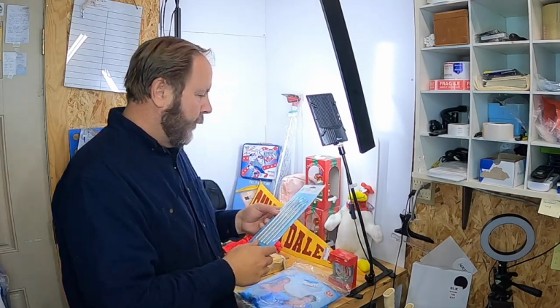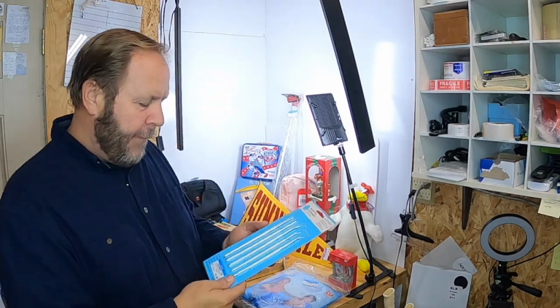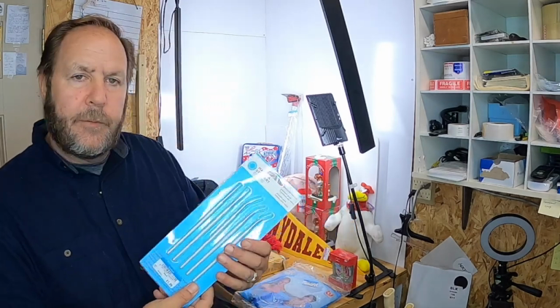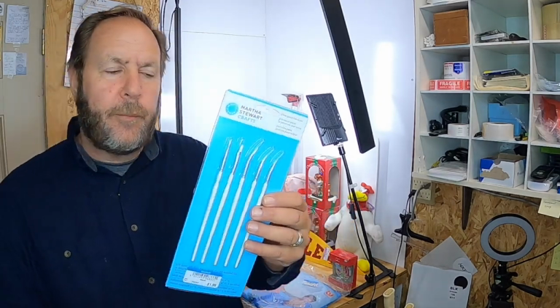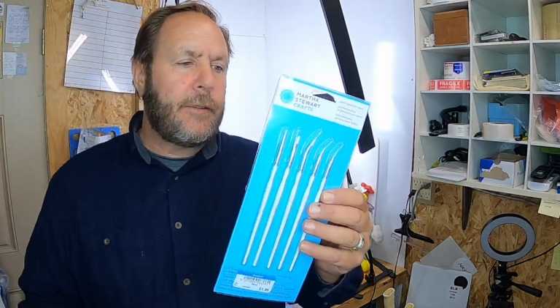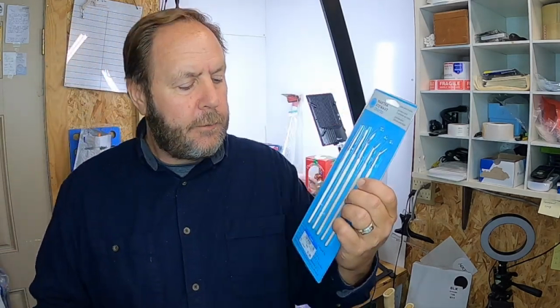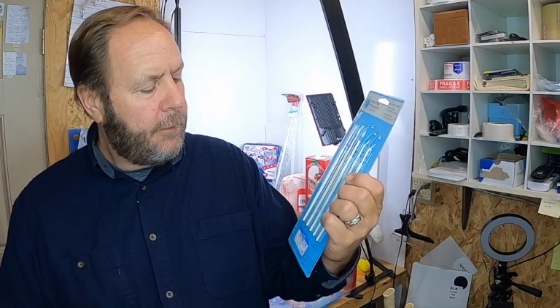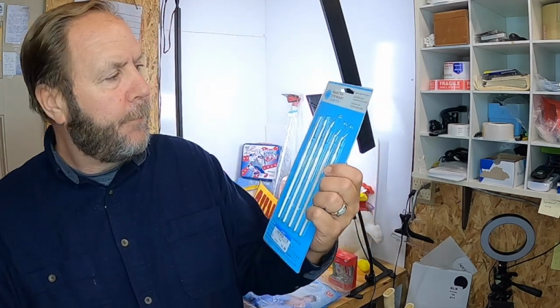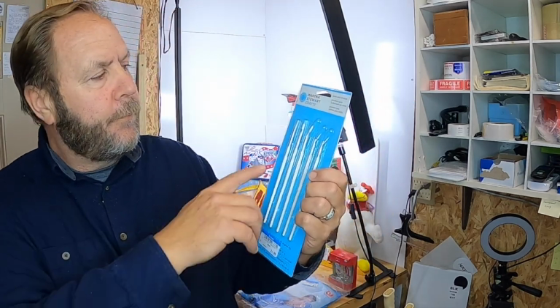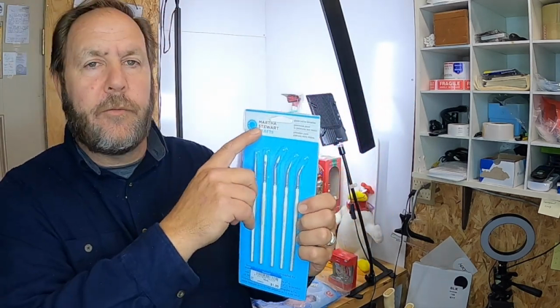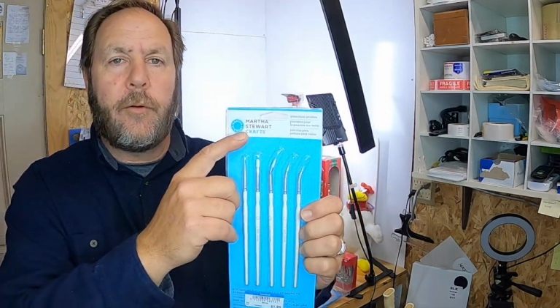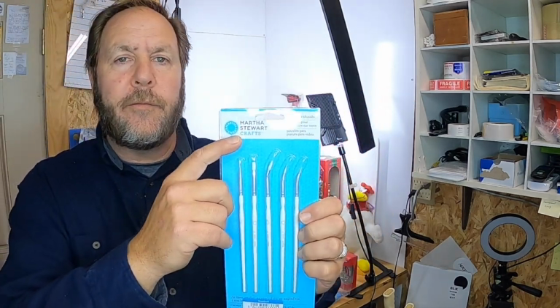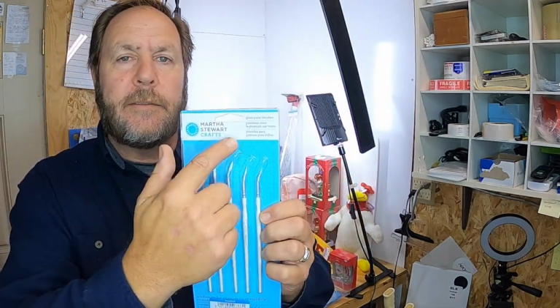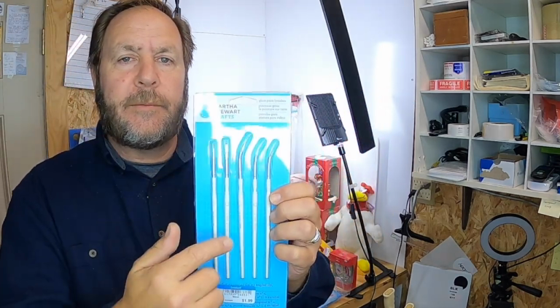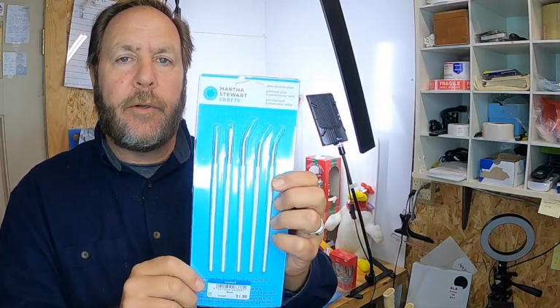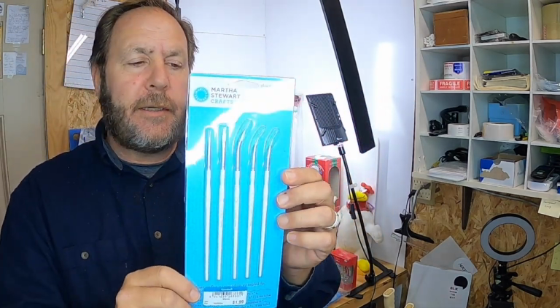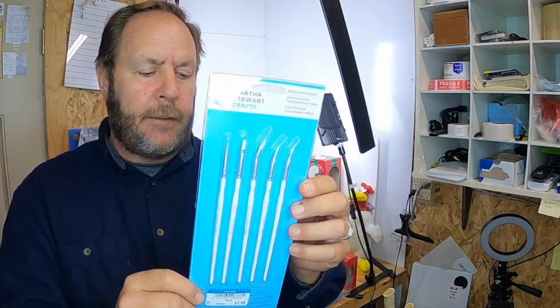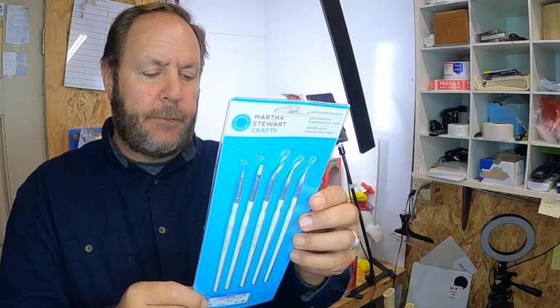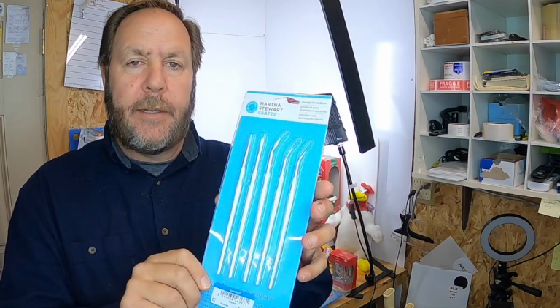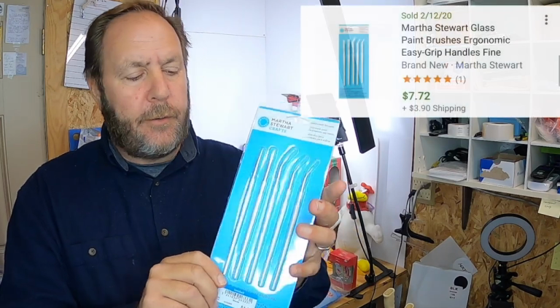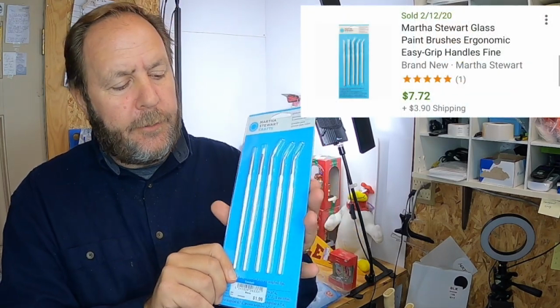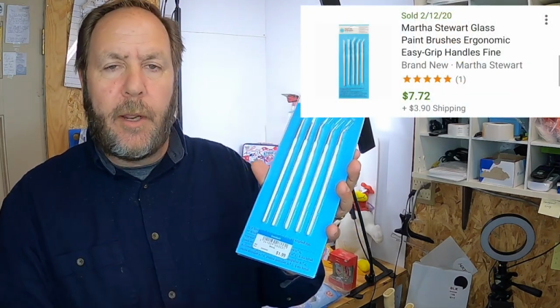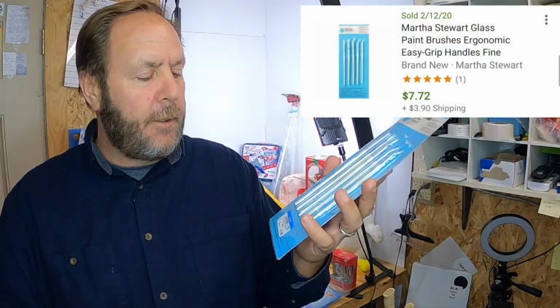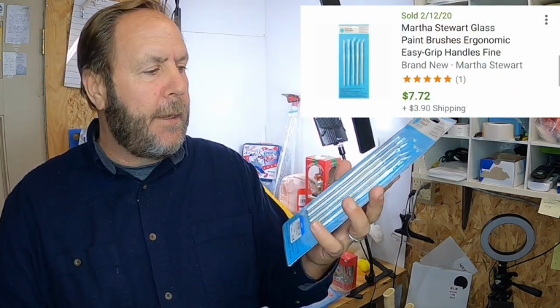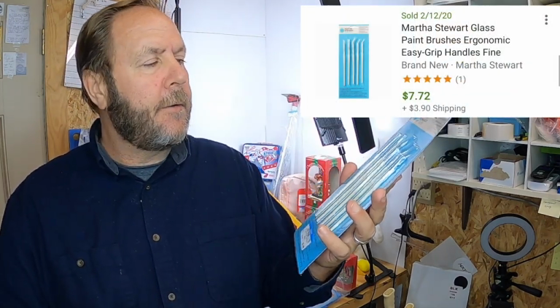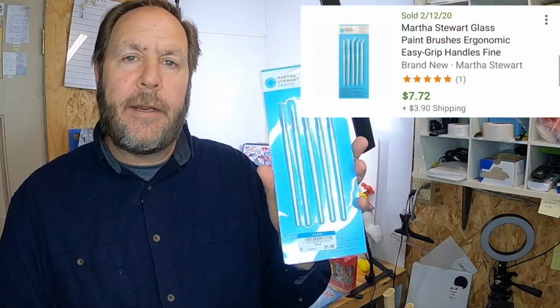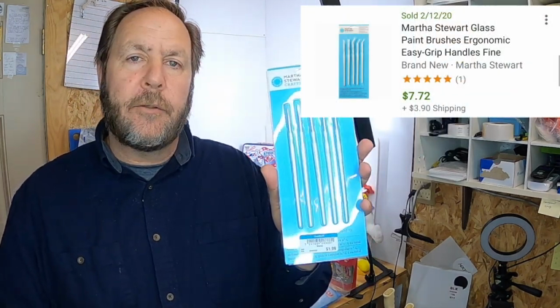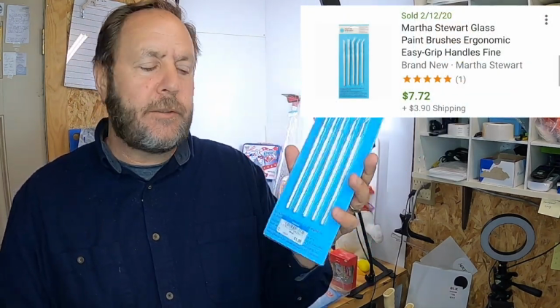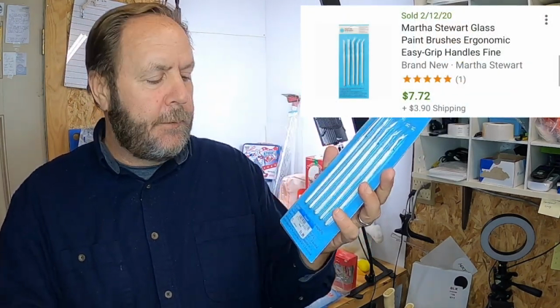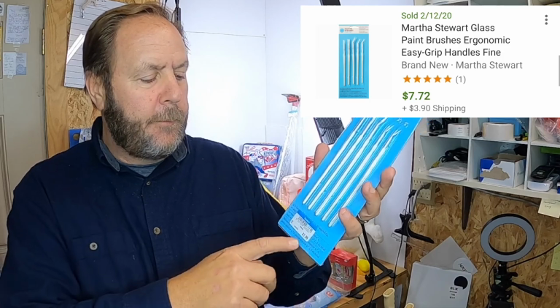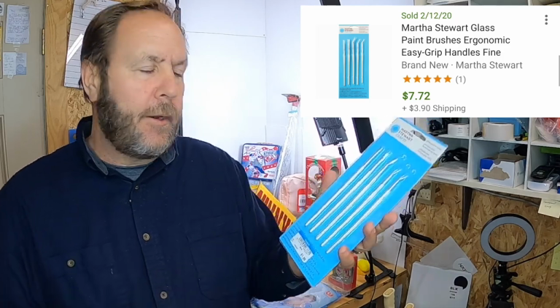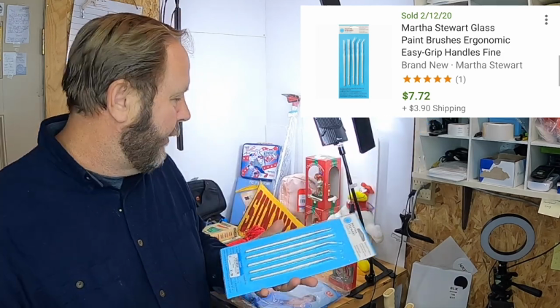I picked up this new-in-package Martha Stewart Crafts glass paintbrush set. I looked up comps on it — it's about $8 plus shipping, and I paid a dollar for it.